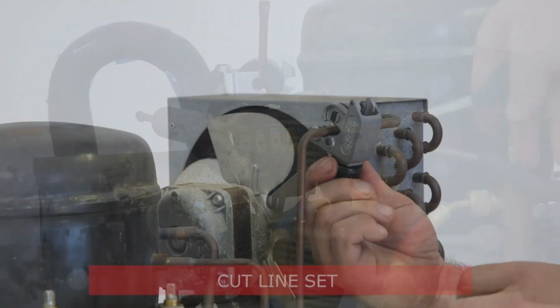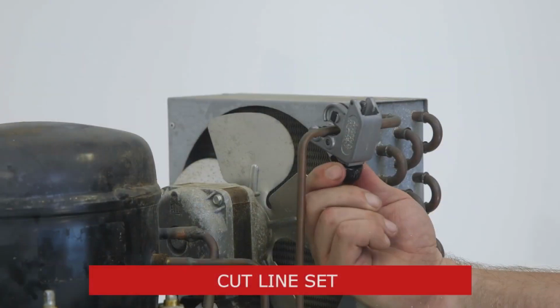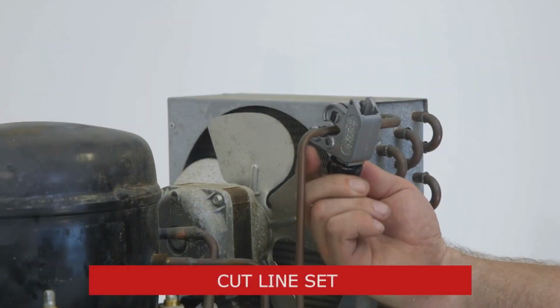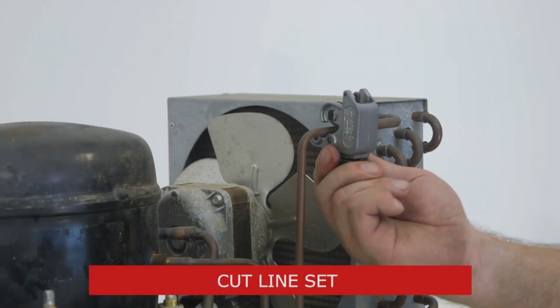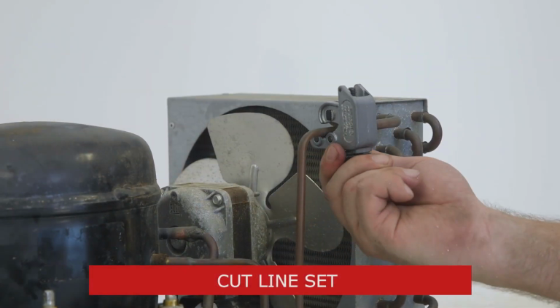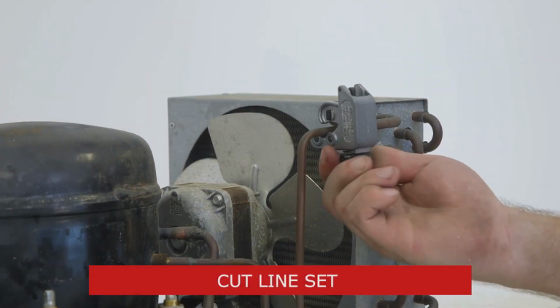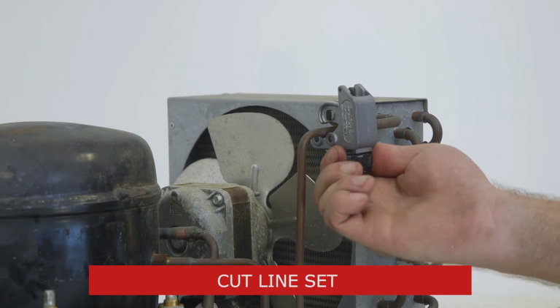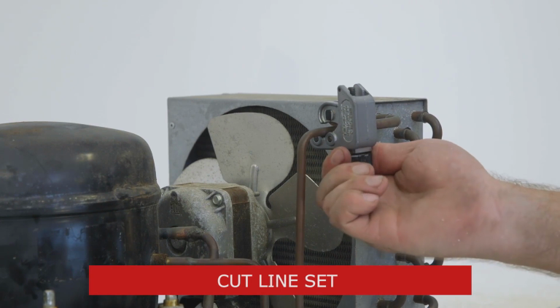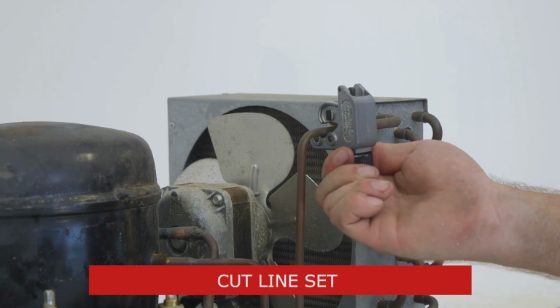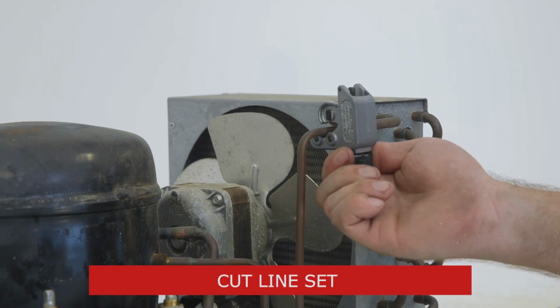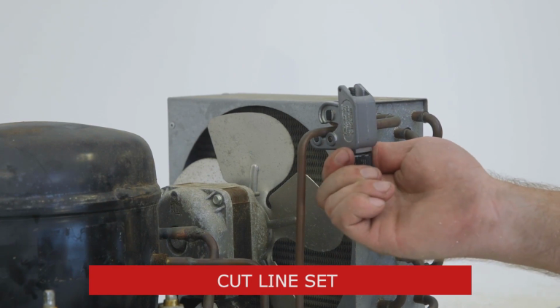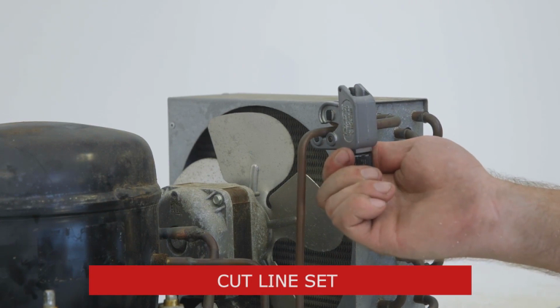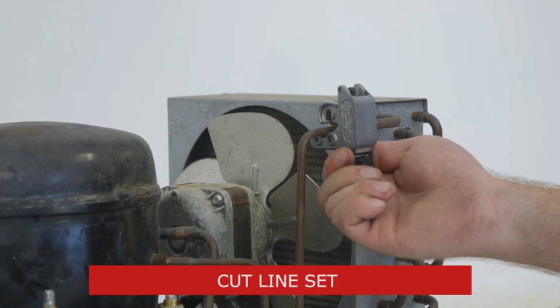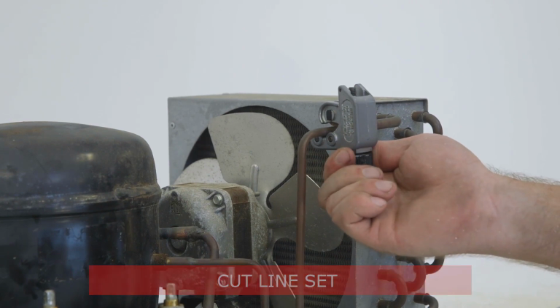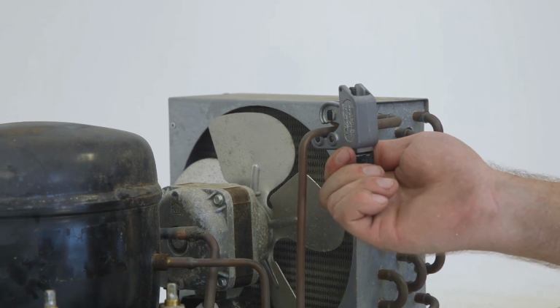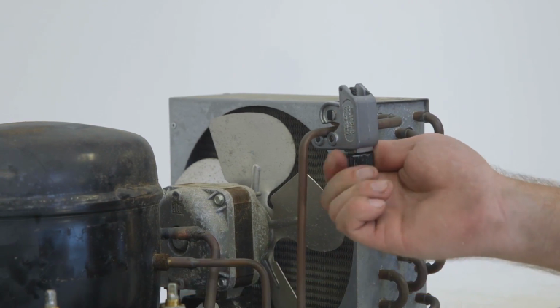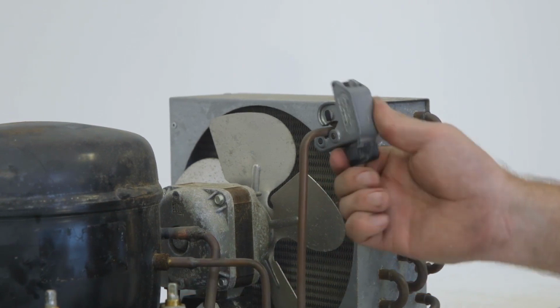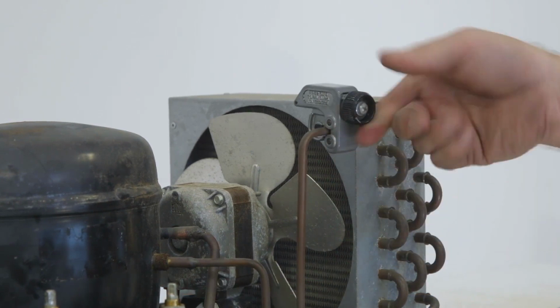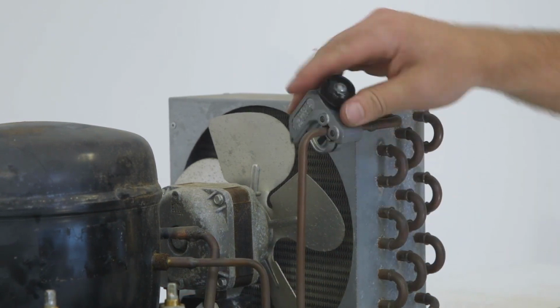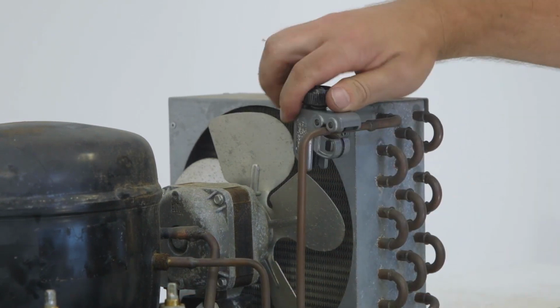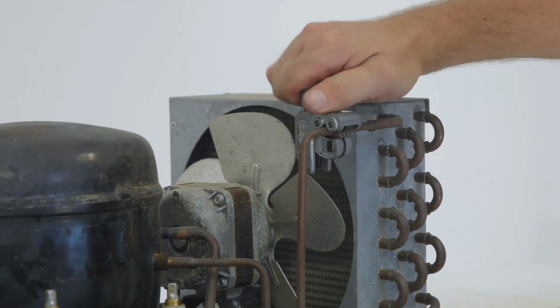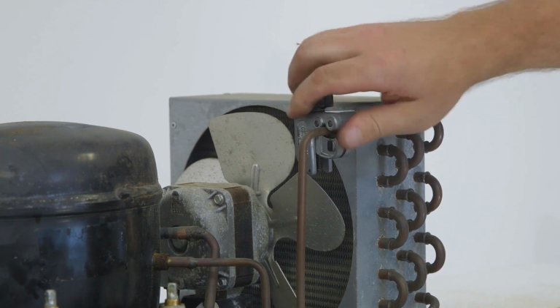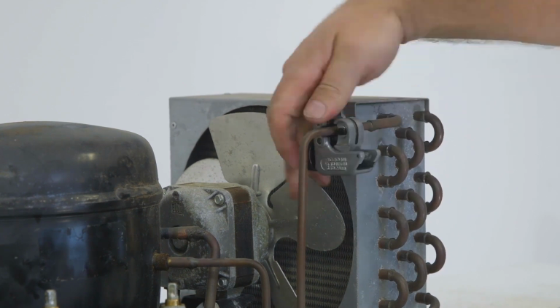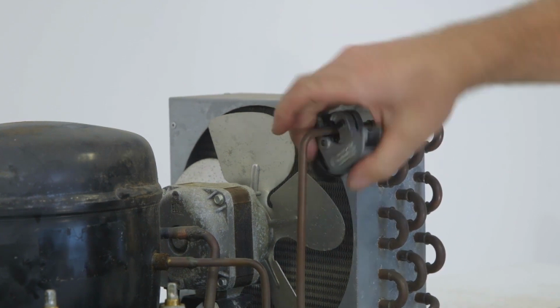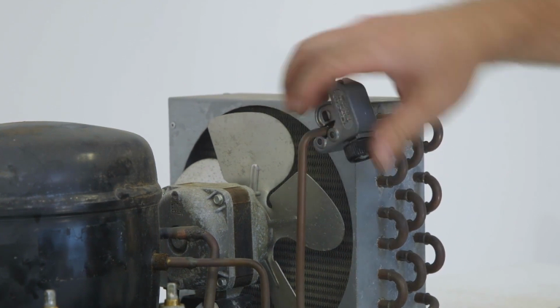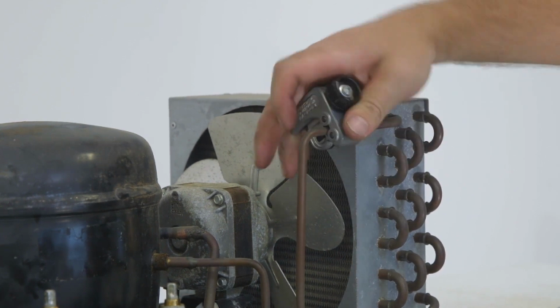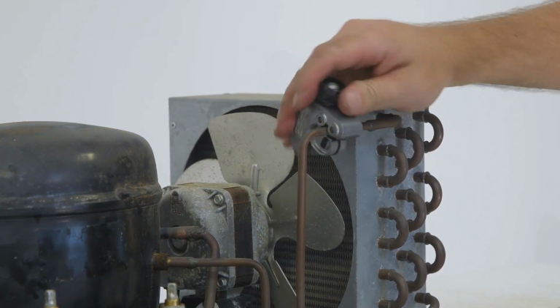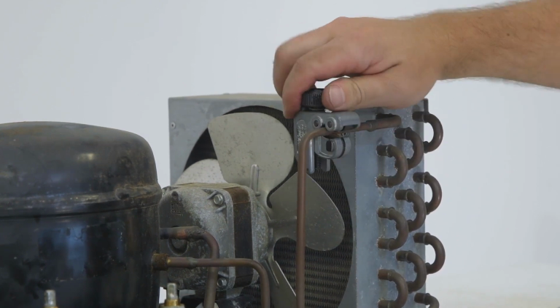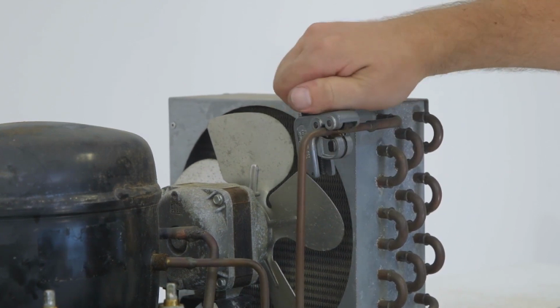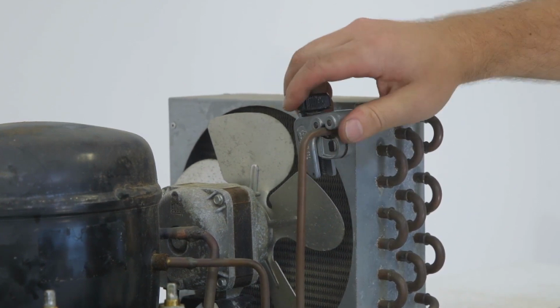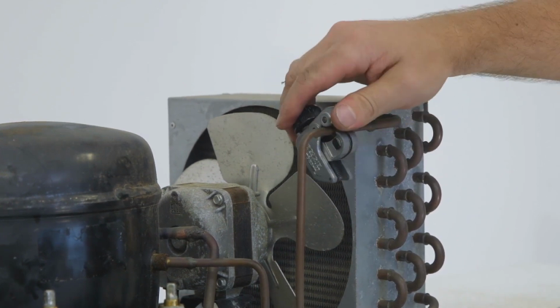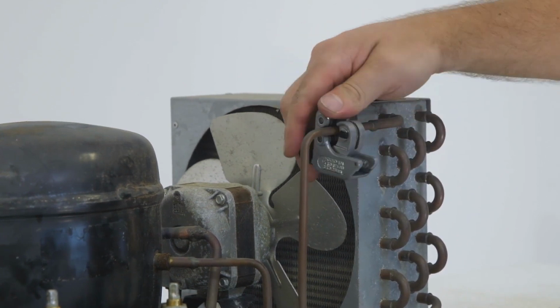Now that the electrical components are disconnected, we'll cut the suction and discharge line set. As we make the cut, we'll do it wherever it will be easiest for the new installation.